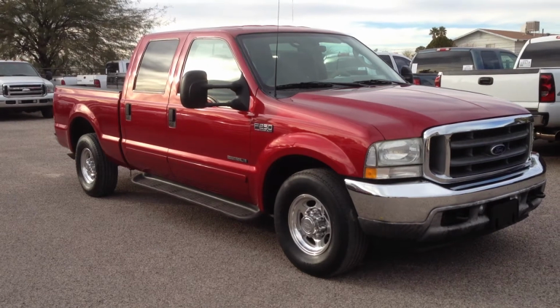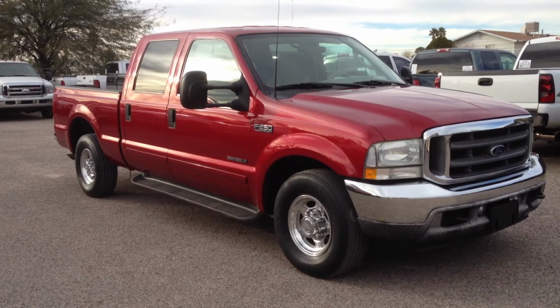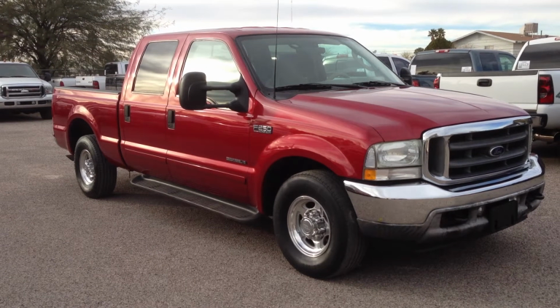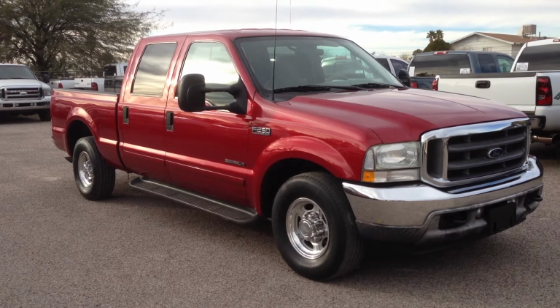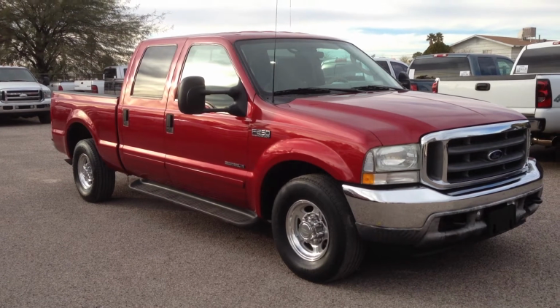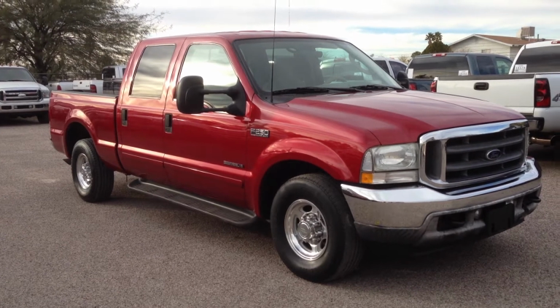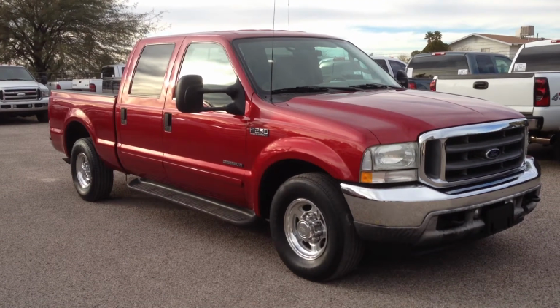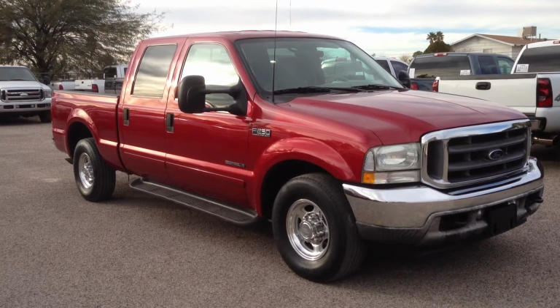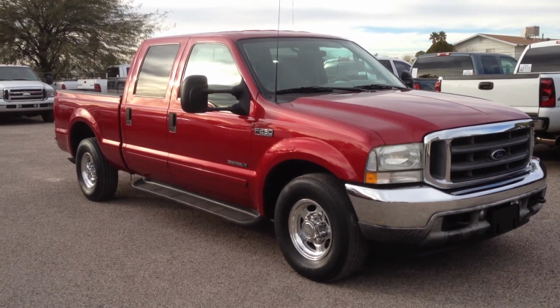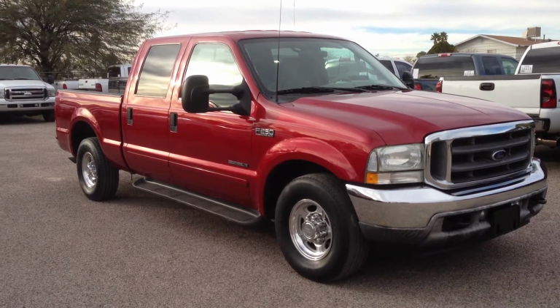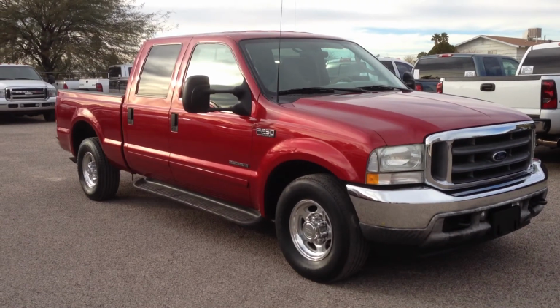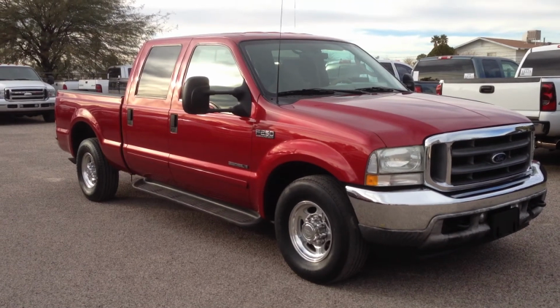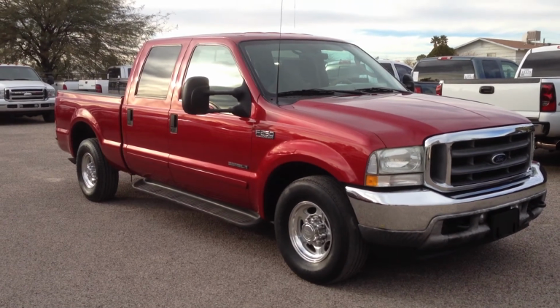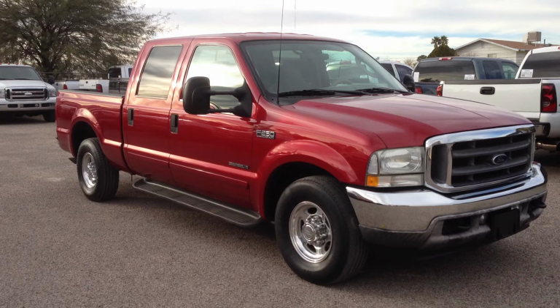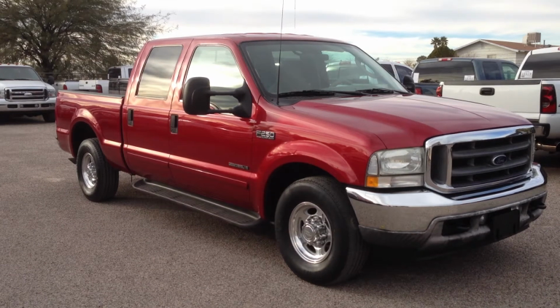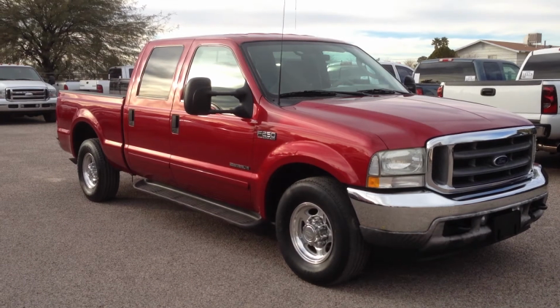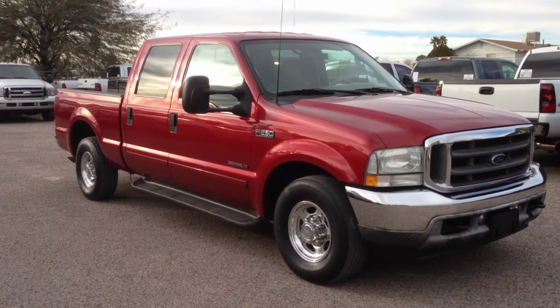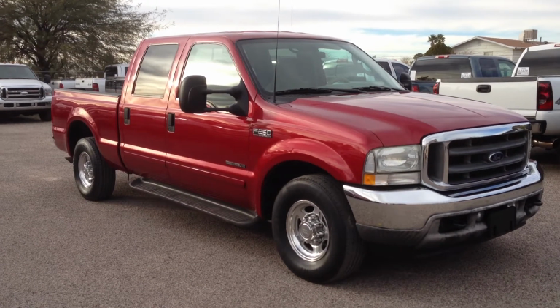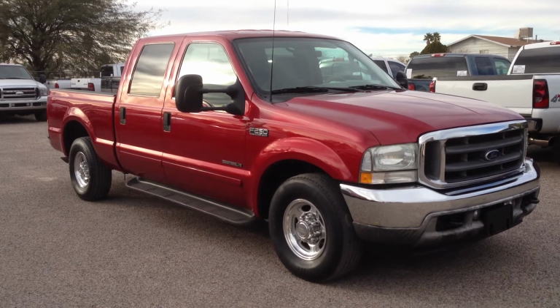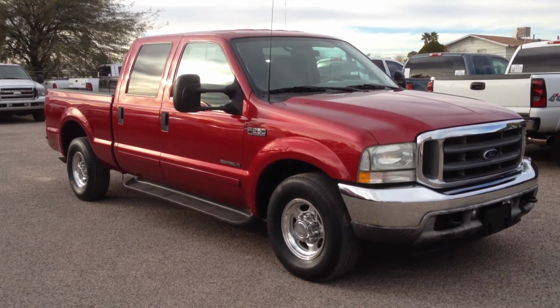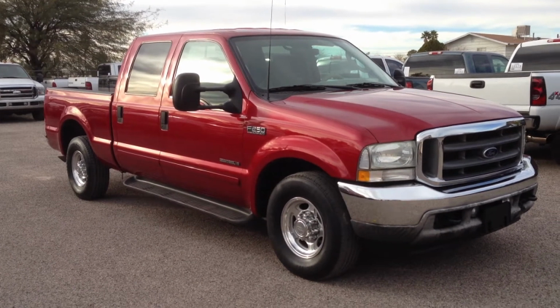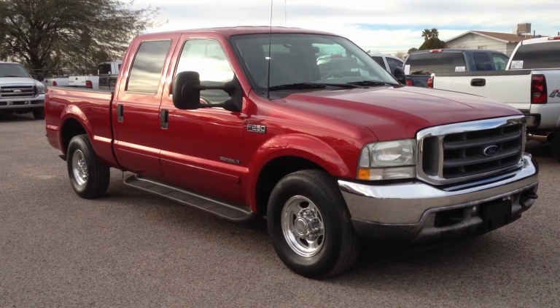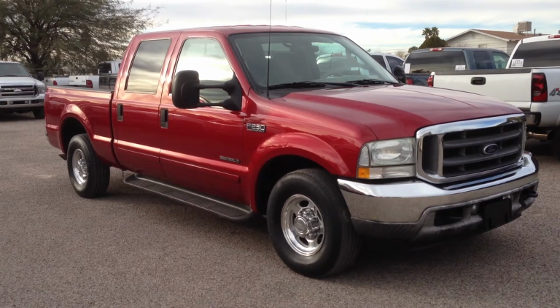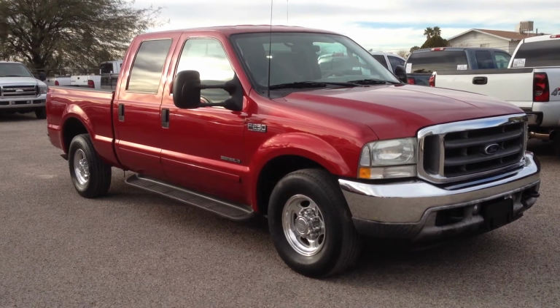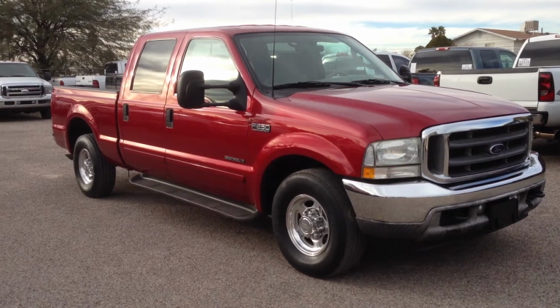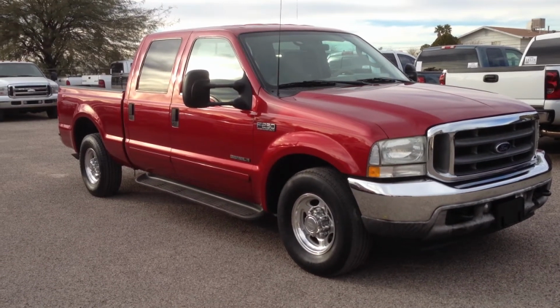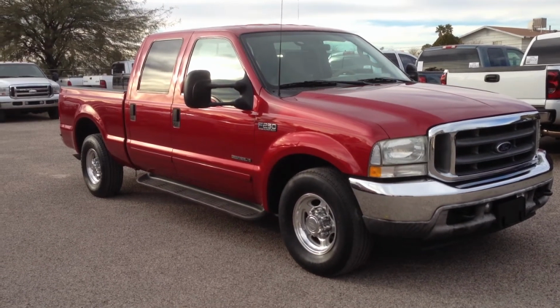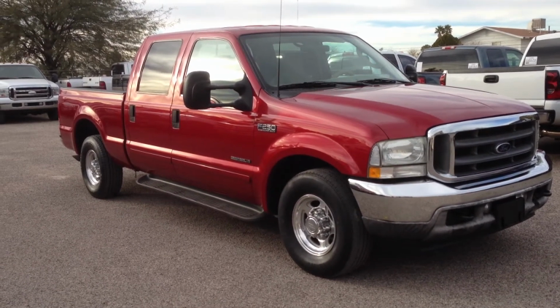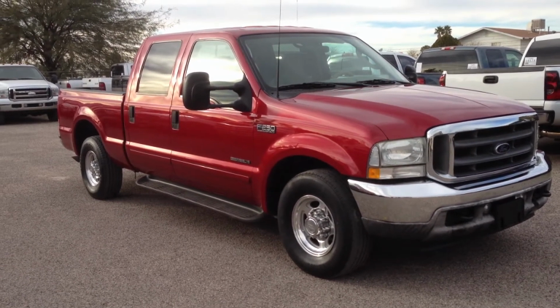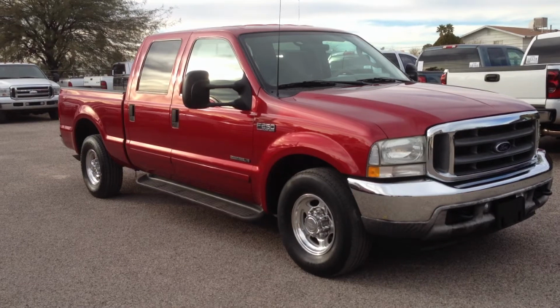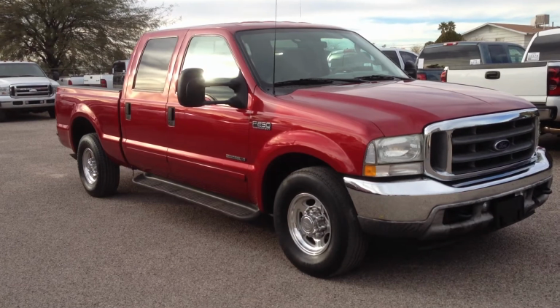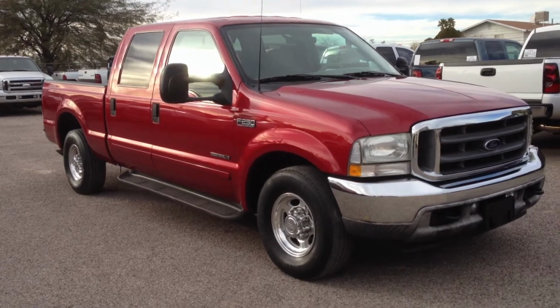The ball joints were completely wasted in it, so it has brand new front ball joints. Brand new ball joints and front brakes. Beautiful truck. Runs great.